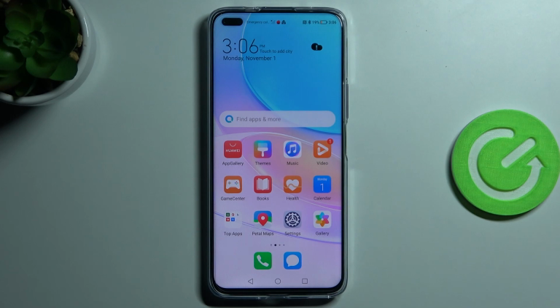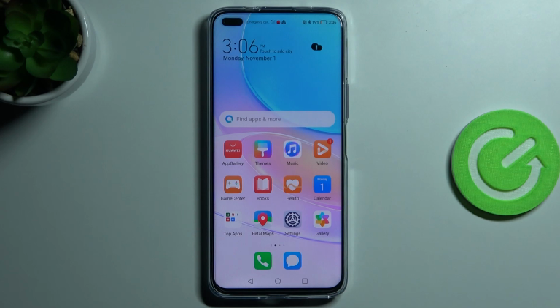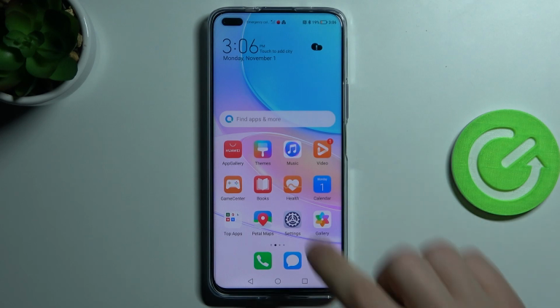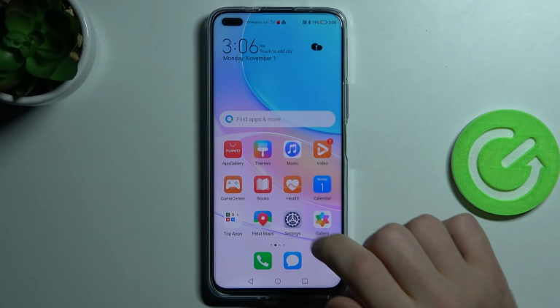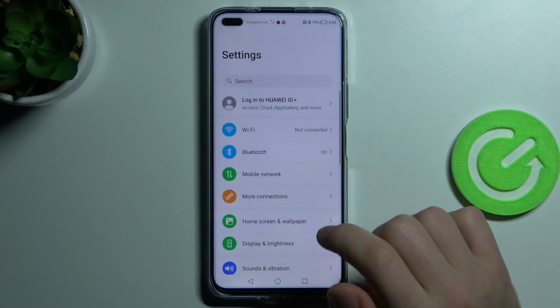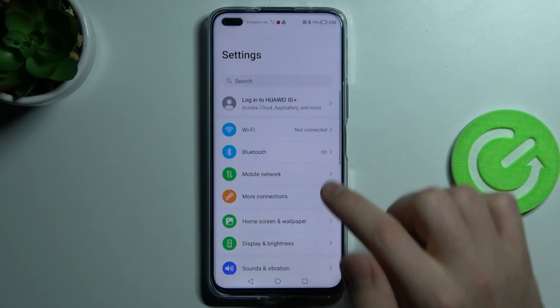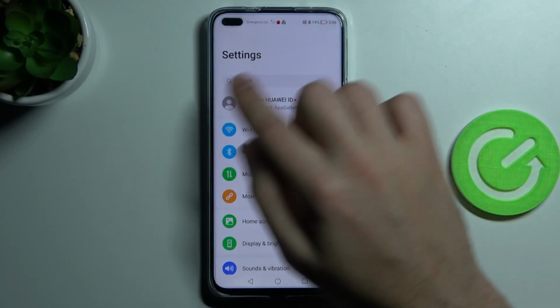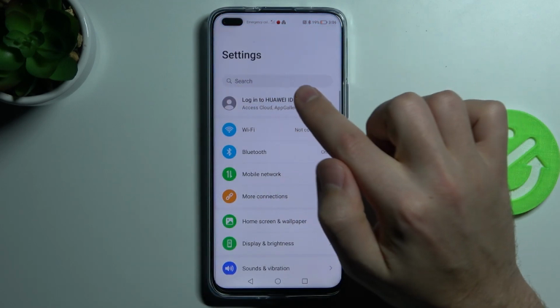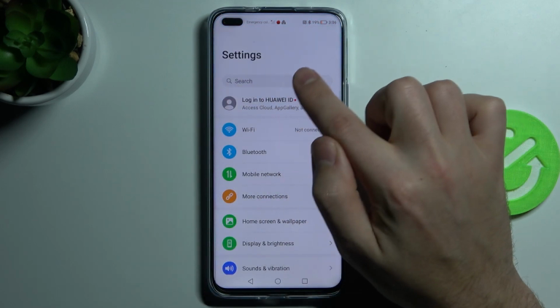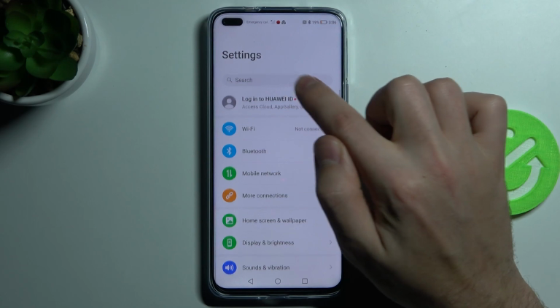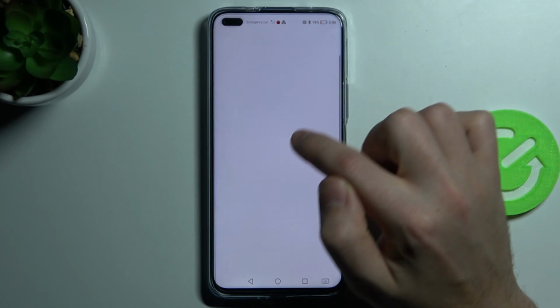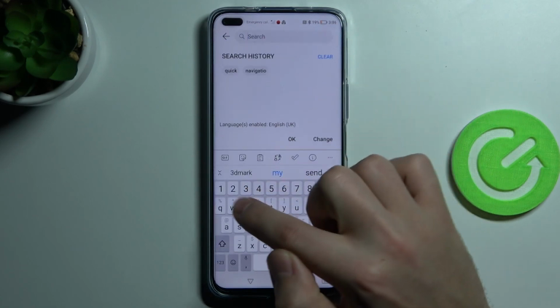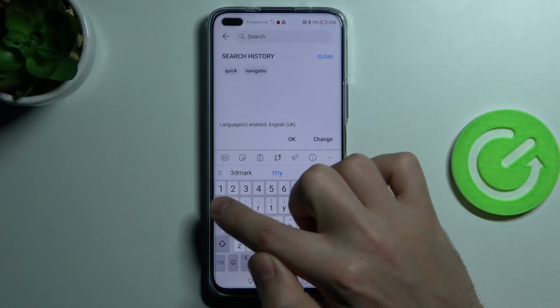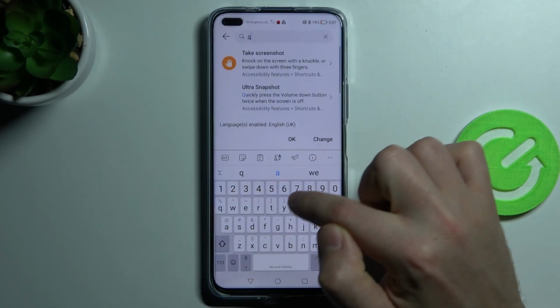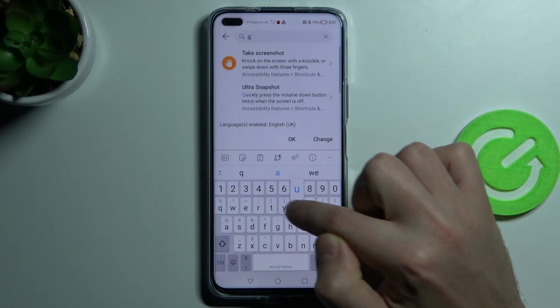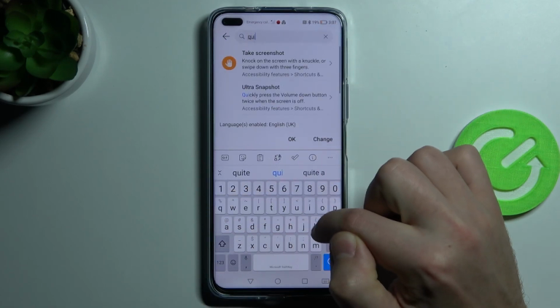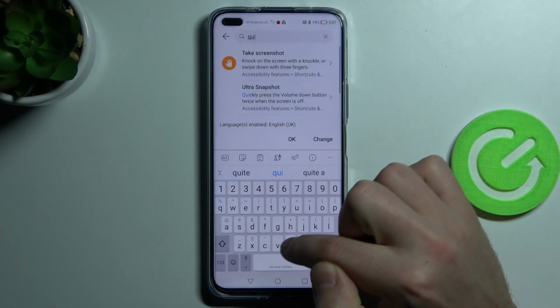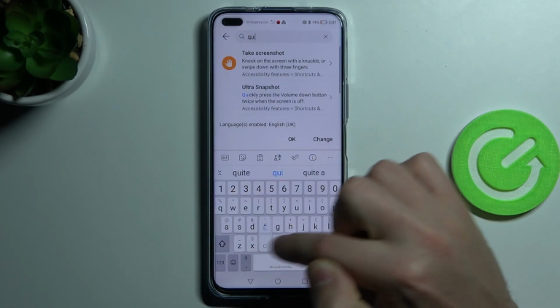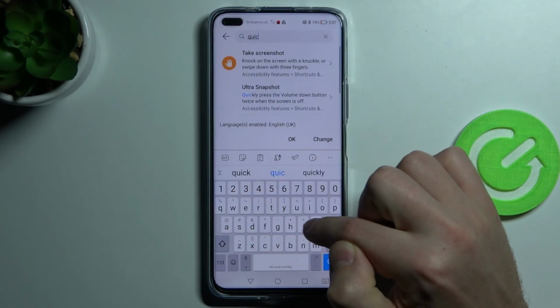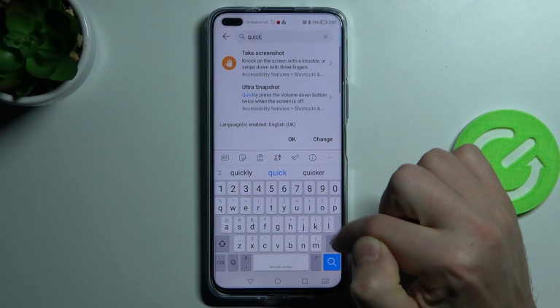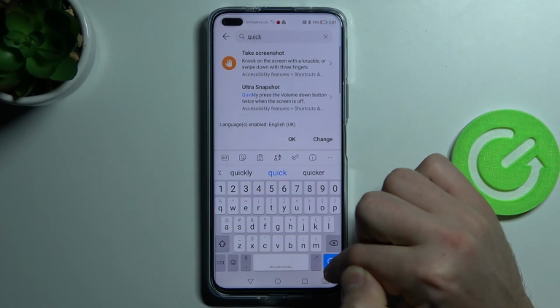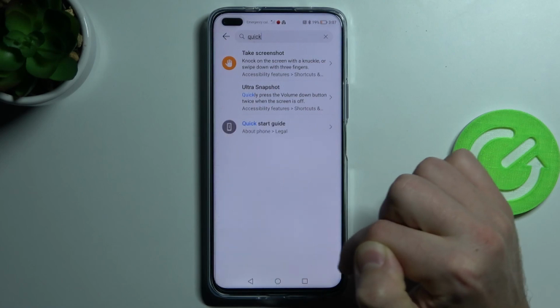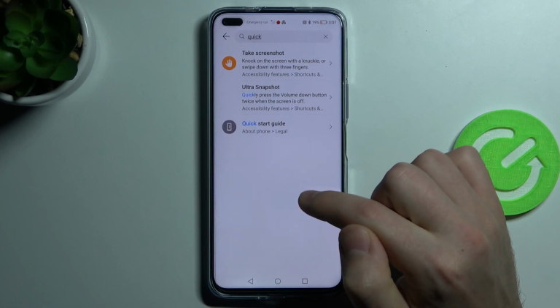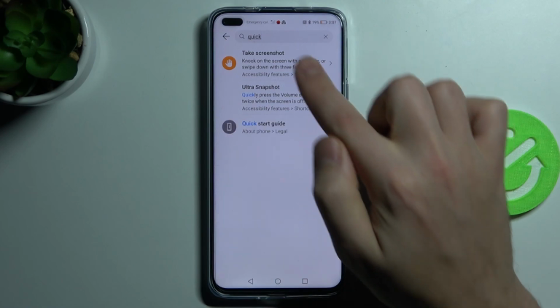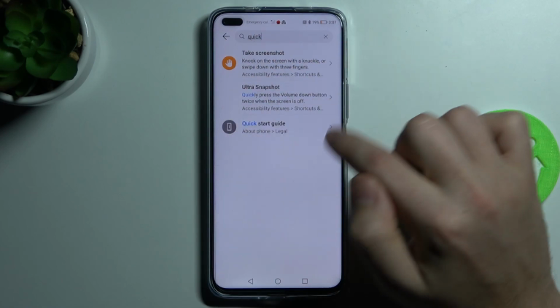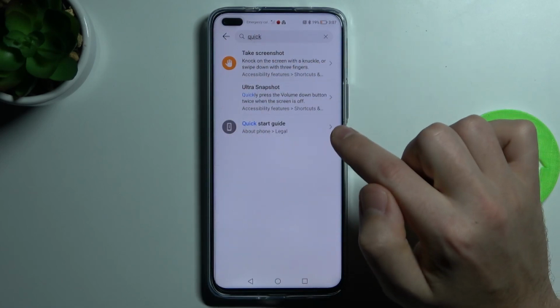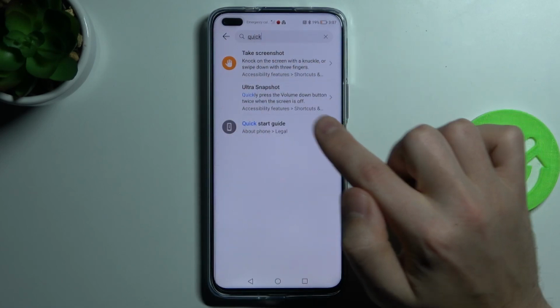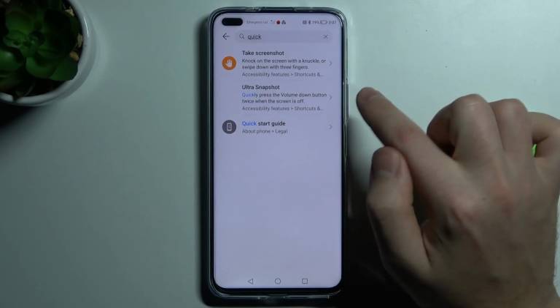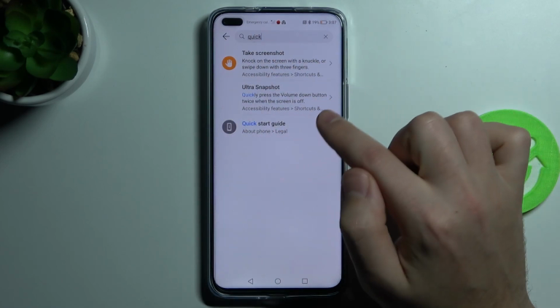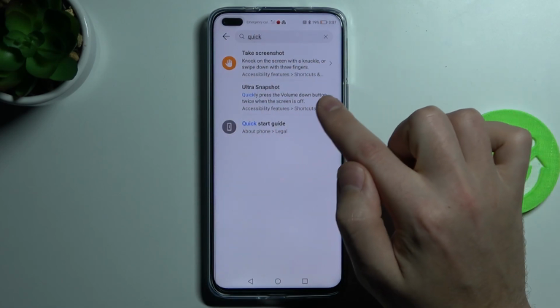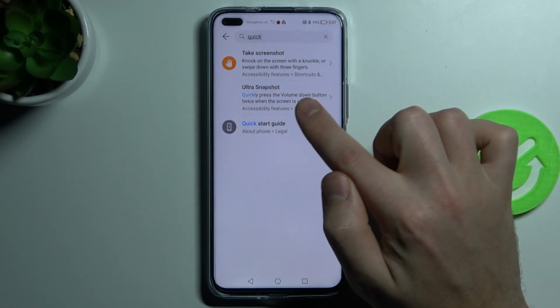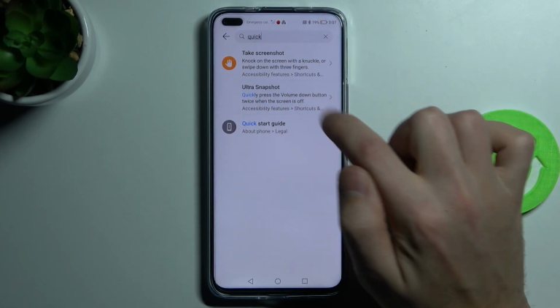First, go into settings and search for settings quickly. From the list, you need to choose the ultra snapshot option, then click it.